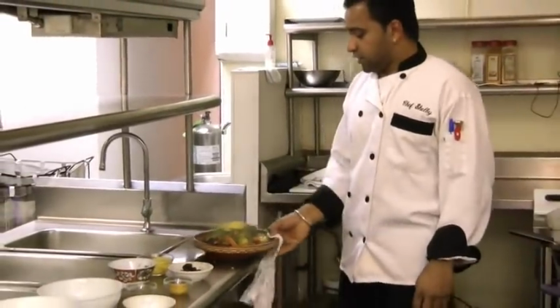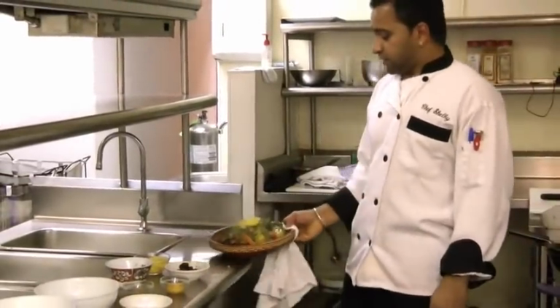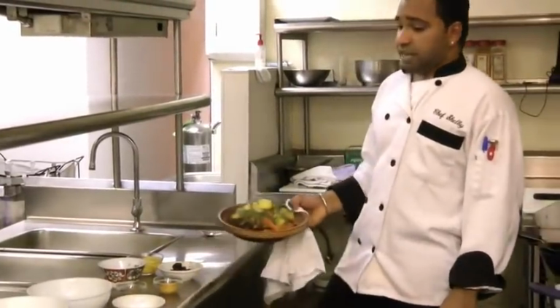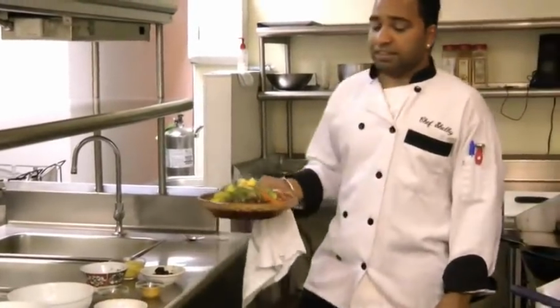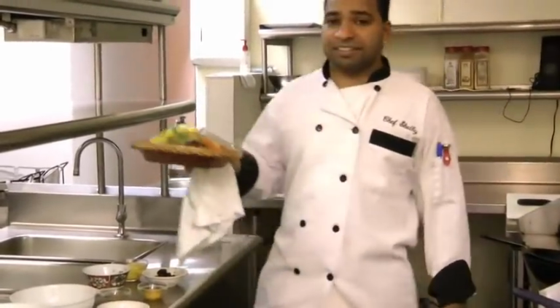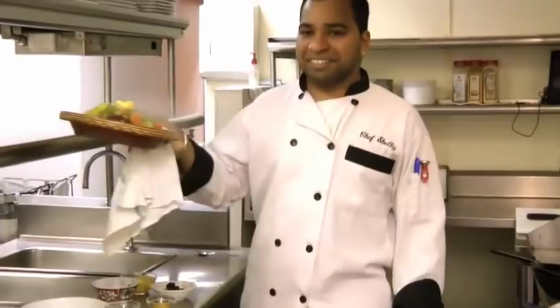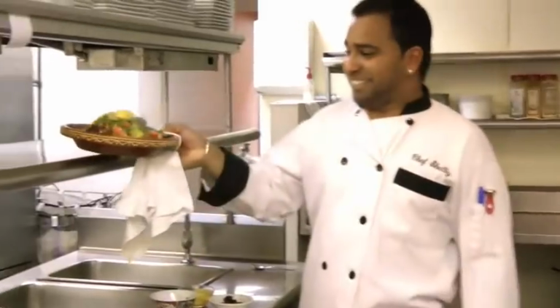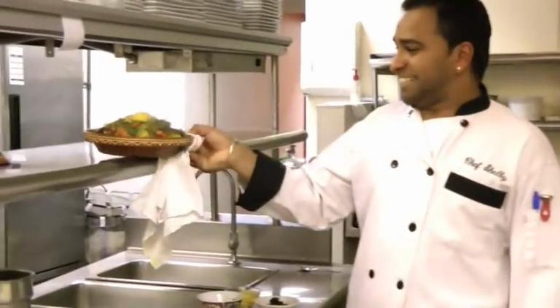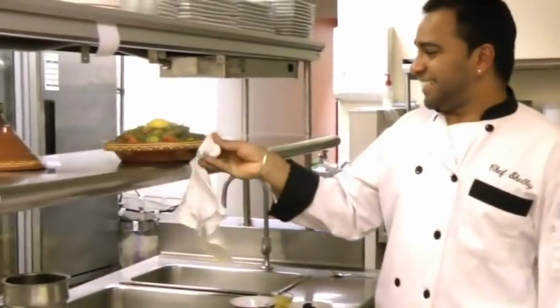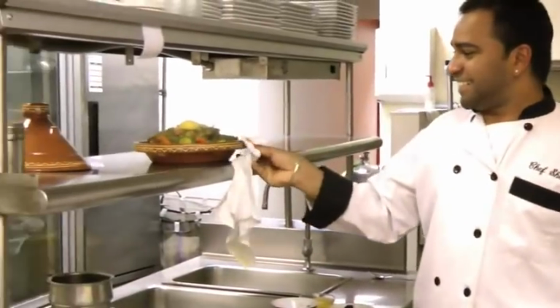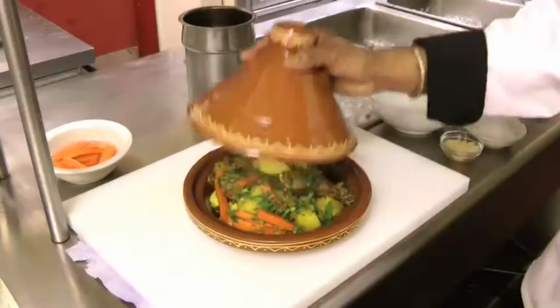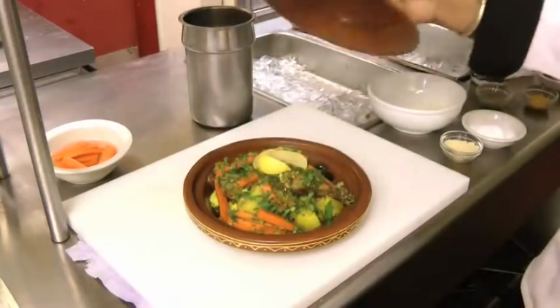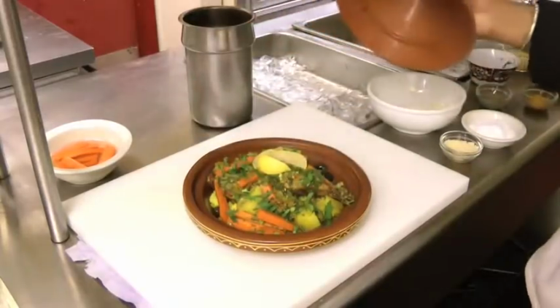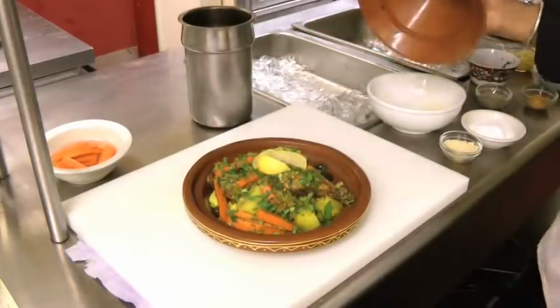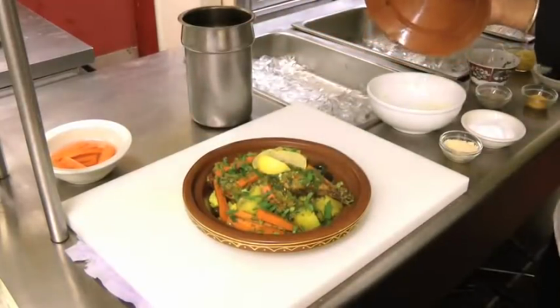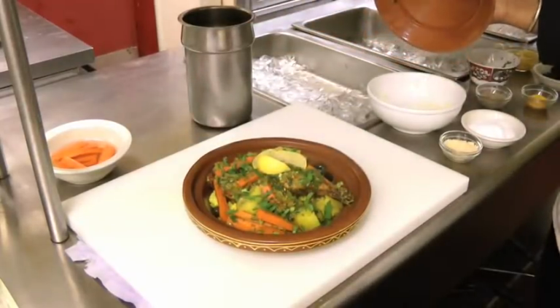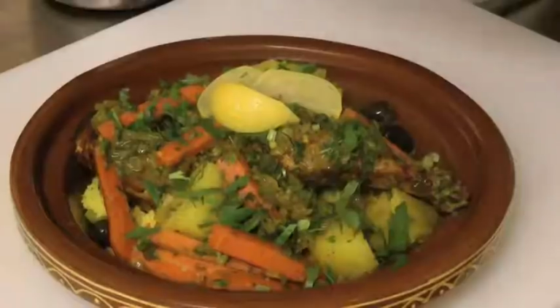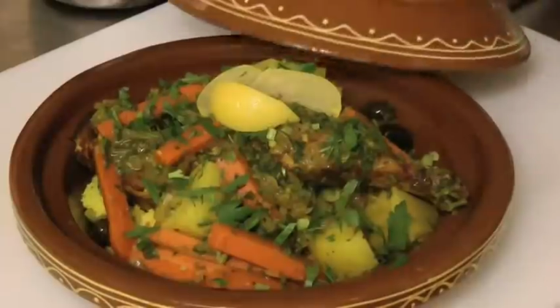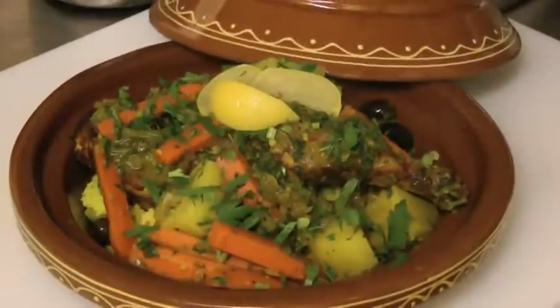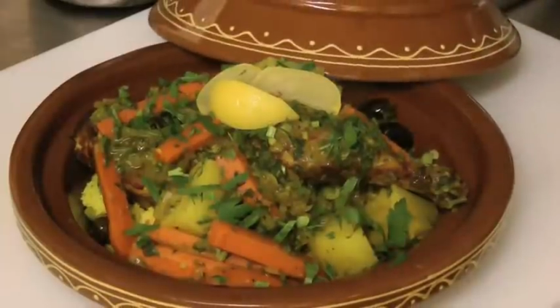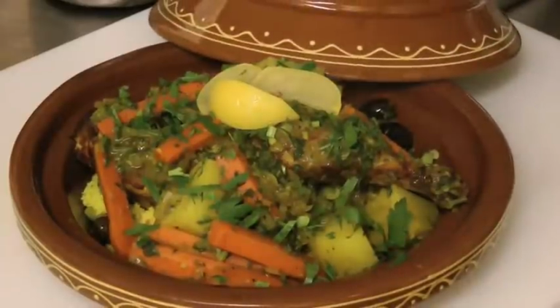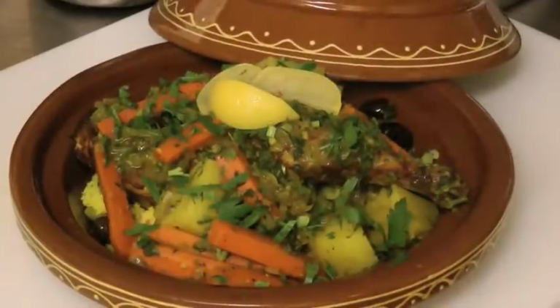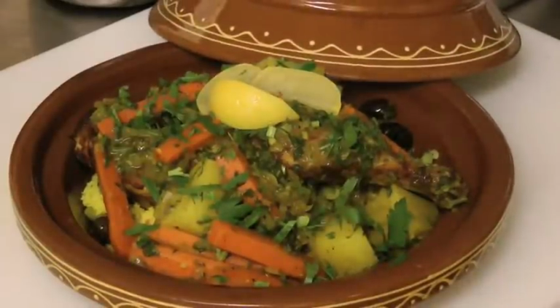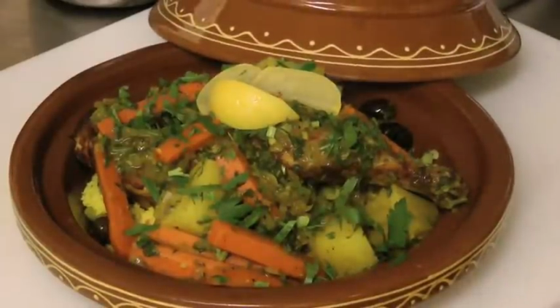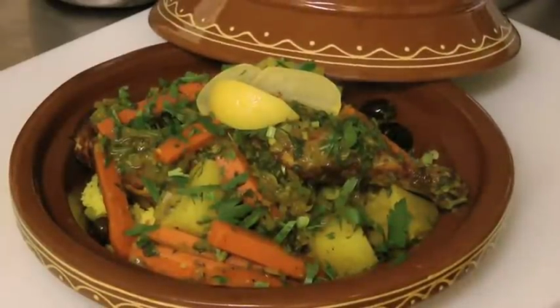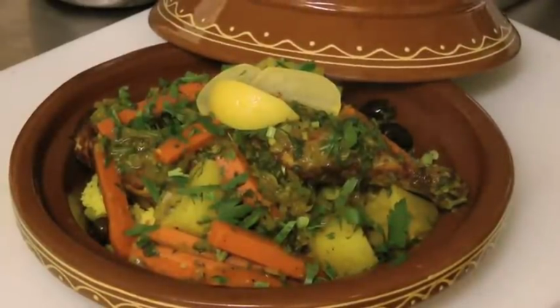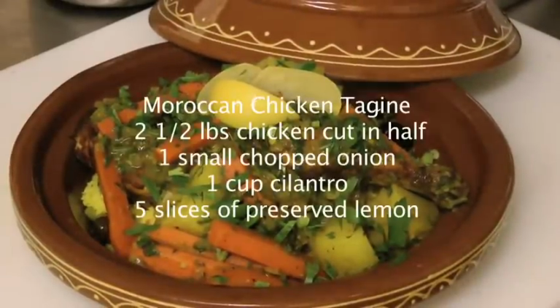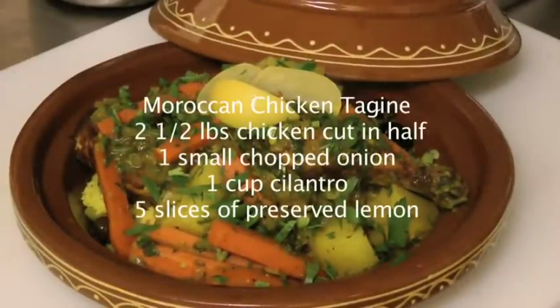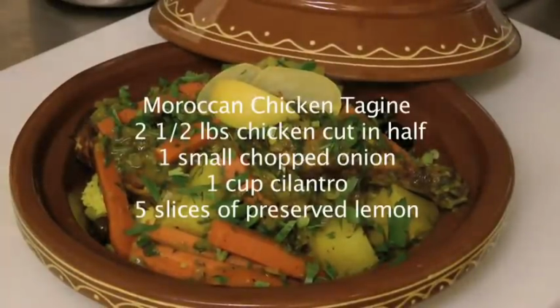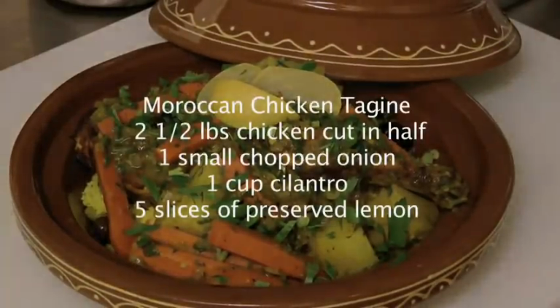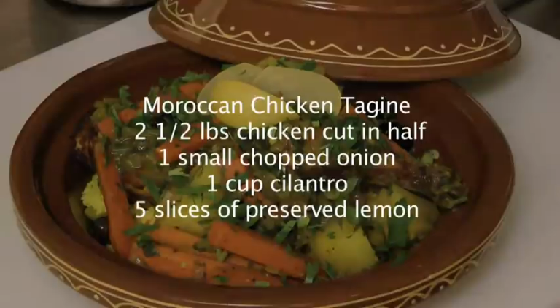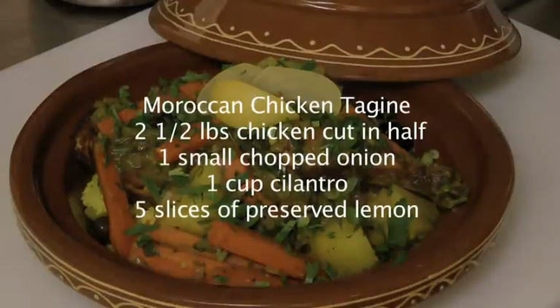This is it. This is one of our popular dishes in our restaurant, so come and try it. I hope you like it.